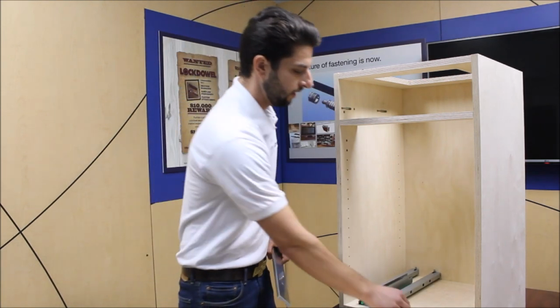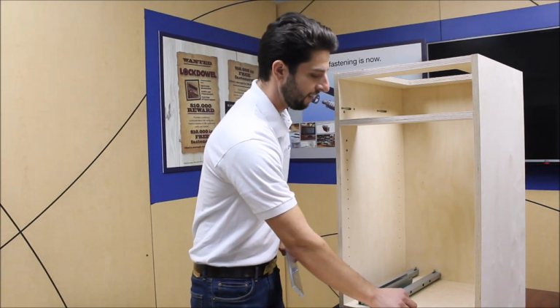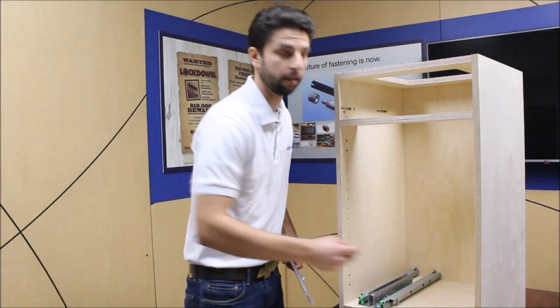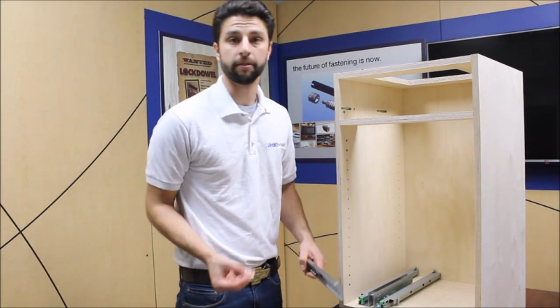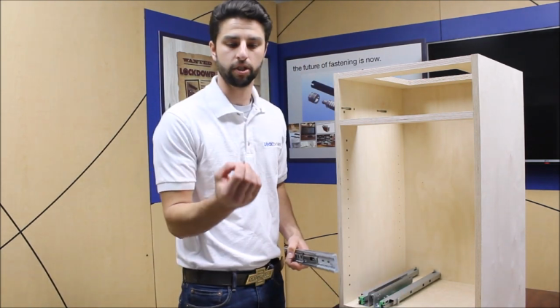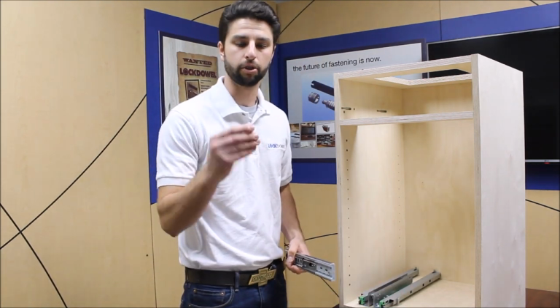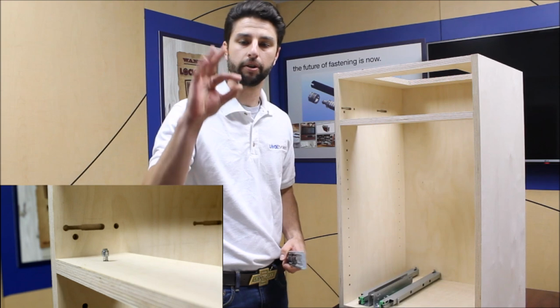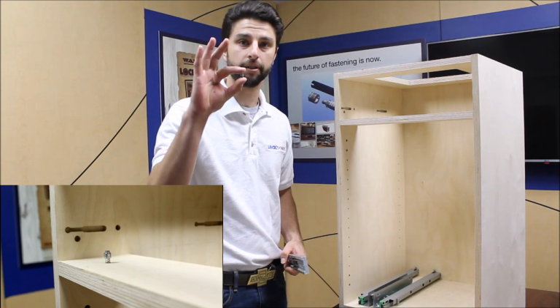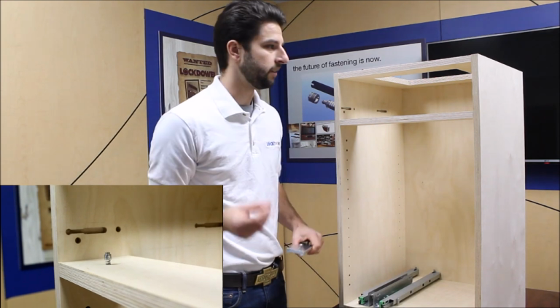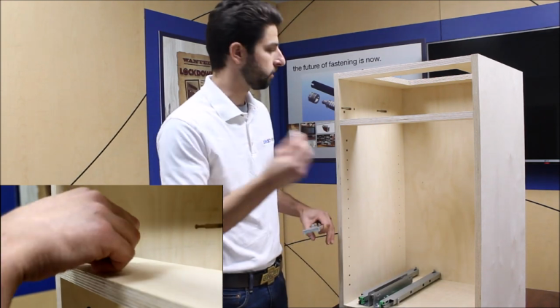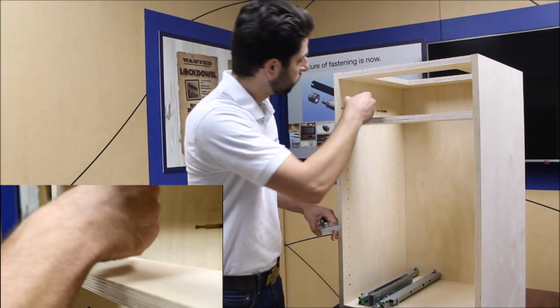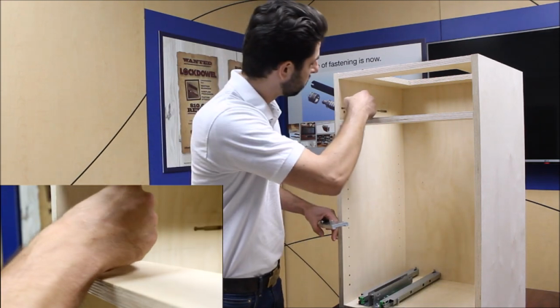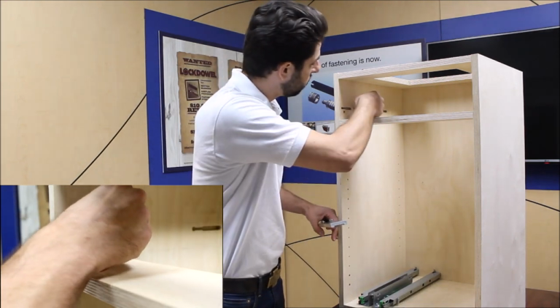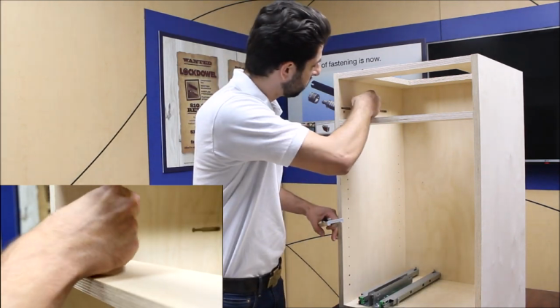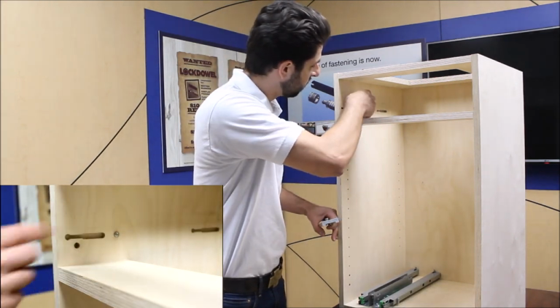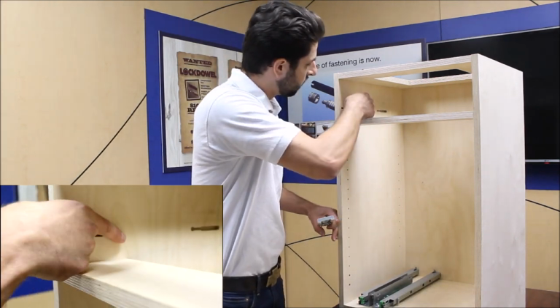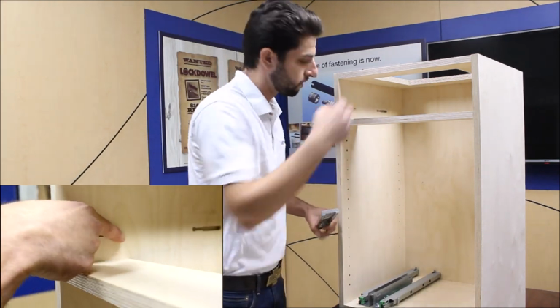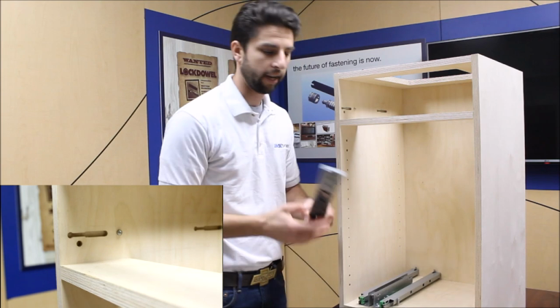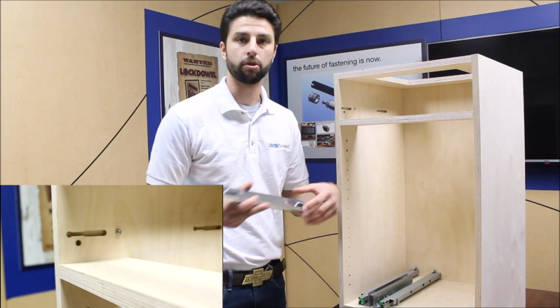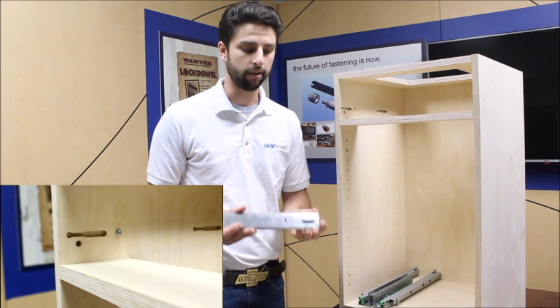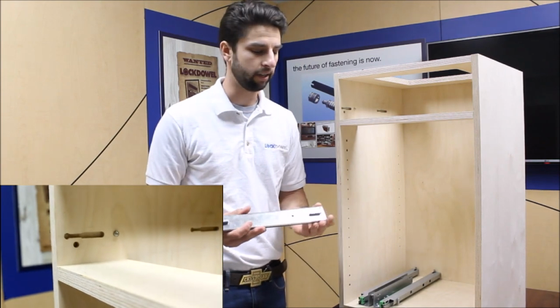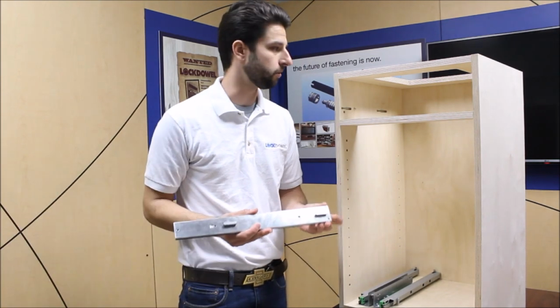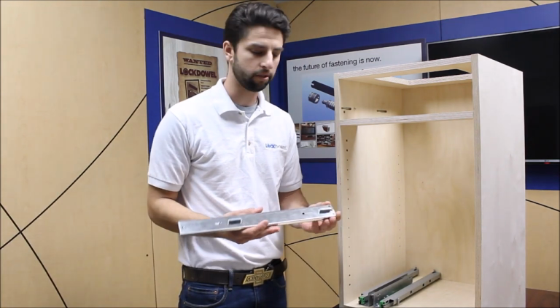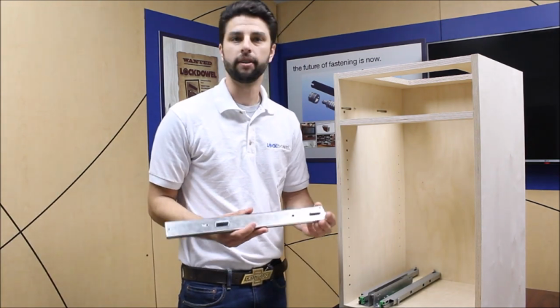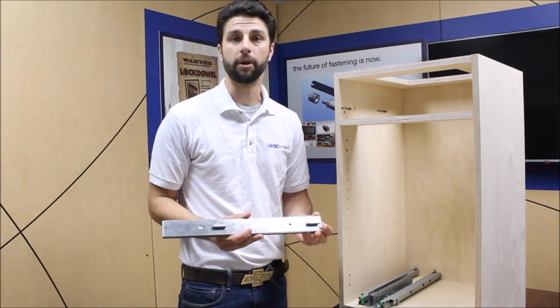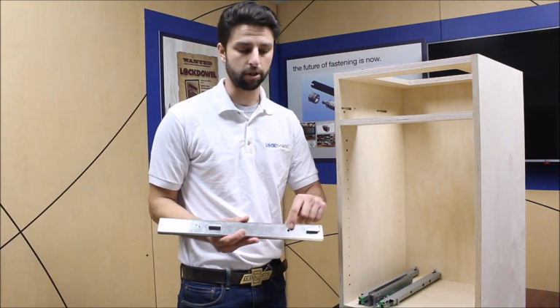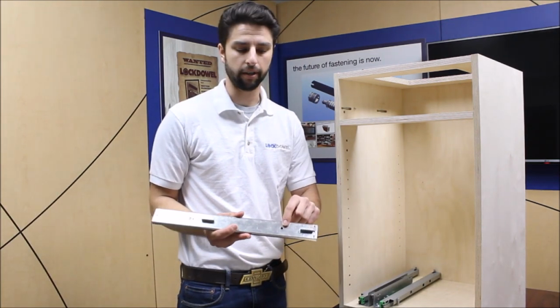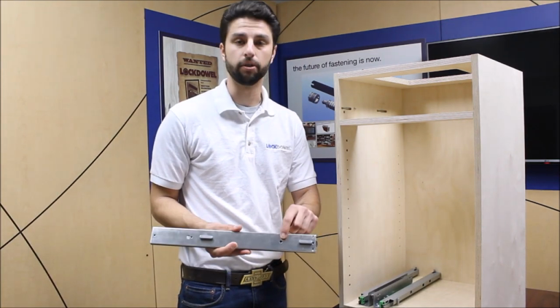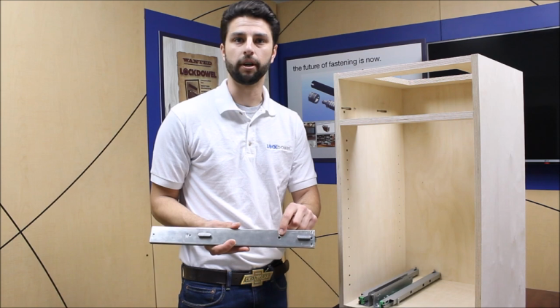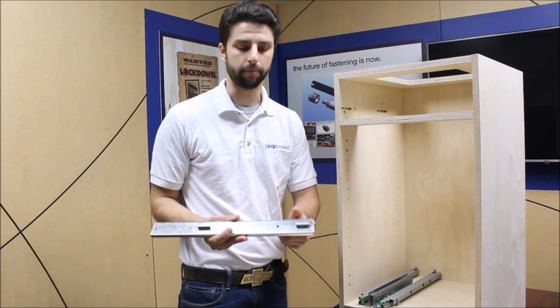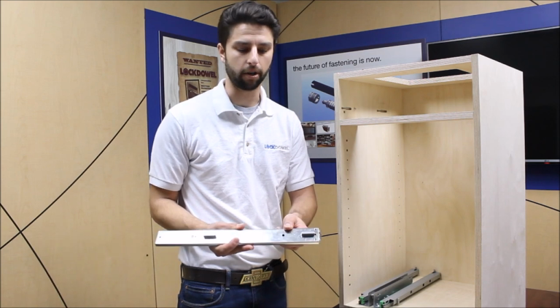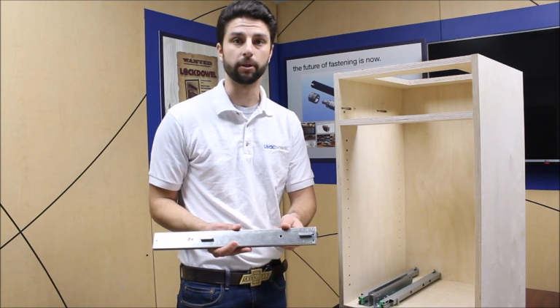We have a locking button — it's just a little spring-loaded button that goes into a pre-drilled 8mm hole. Once you slide the drawer slide into the routes, that little button is going to spring into our stopping hole.